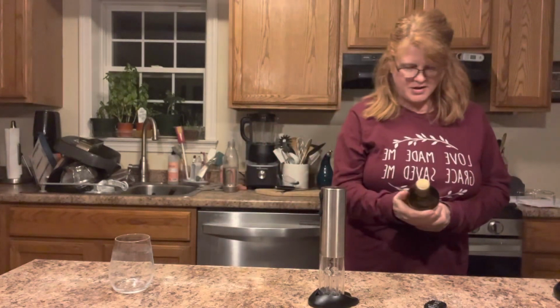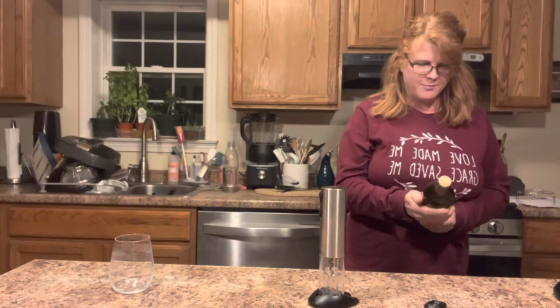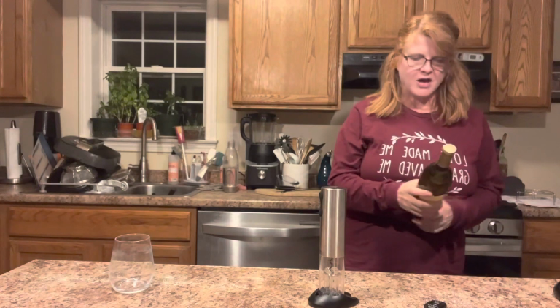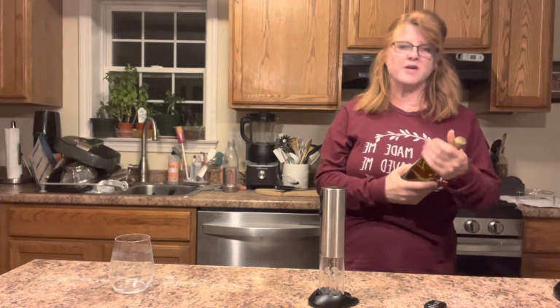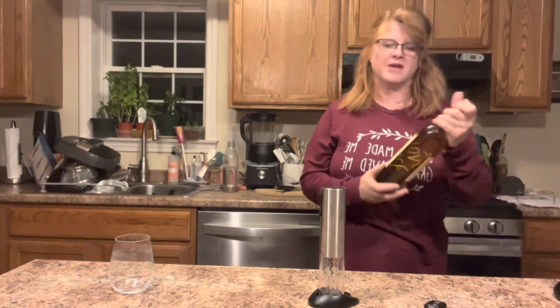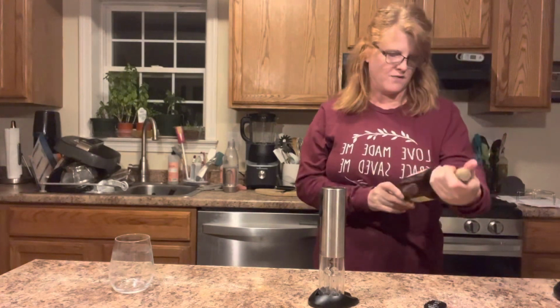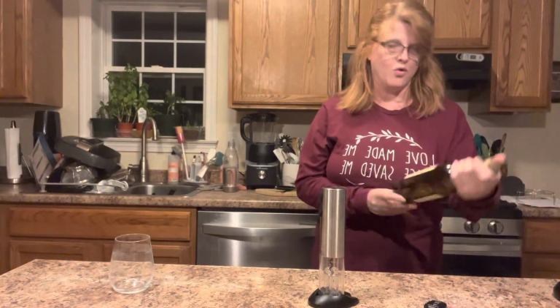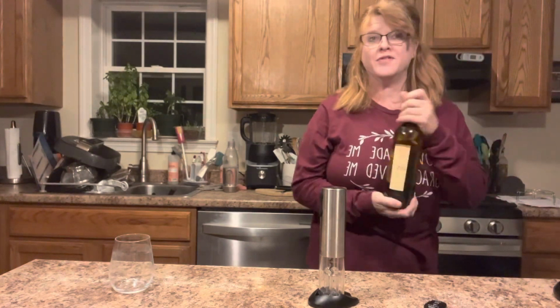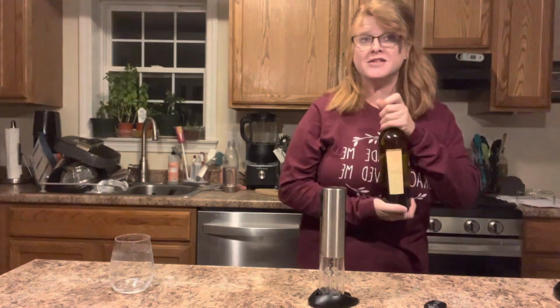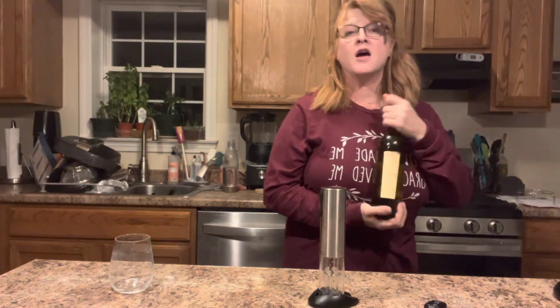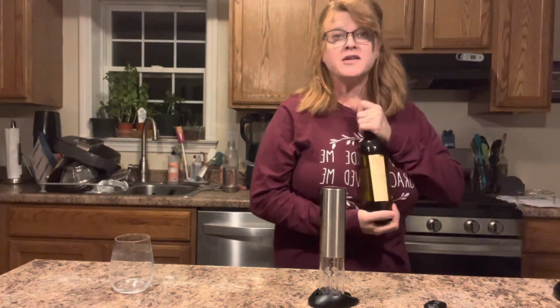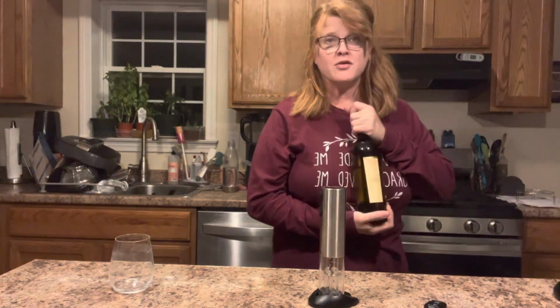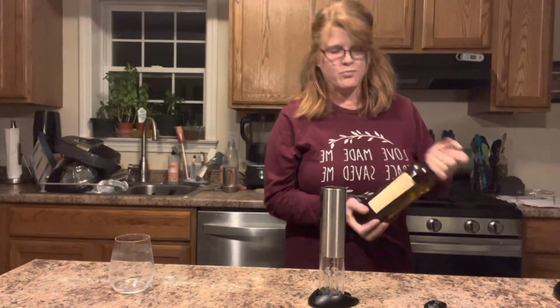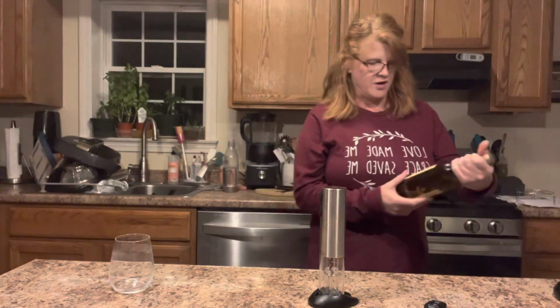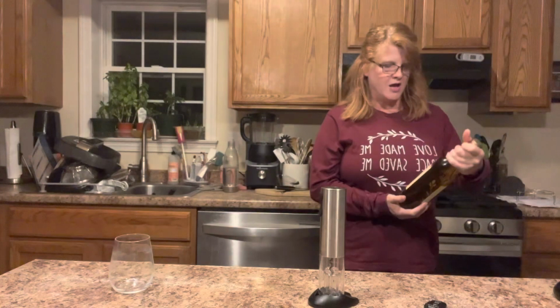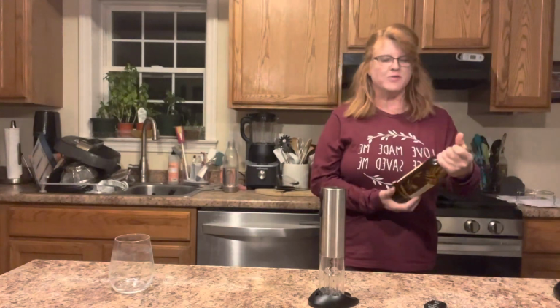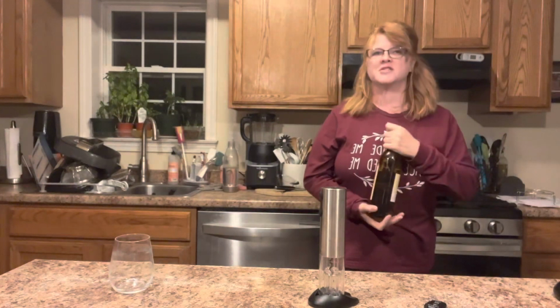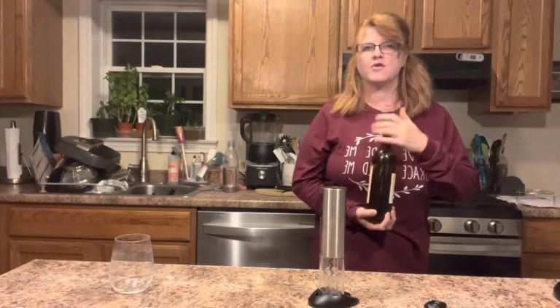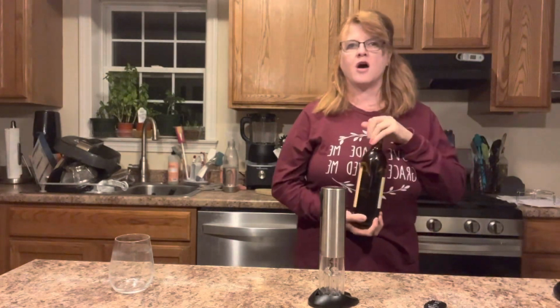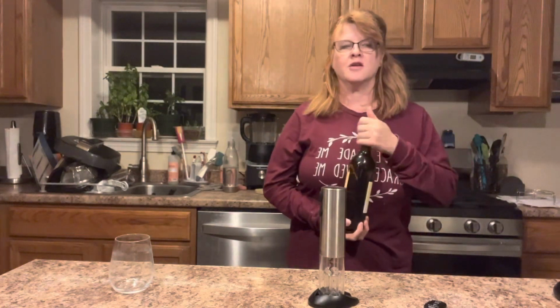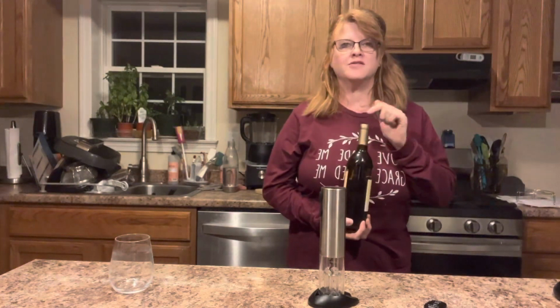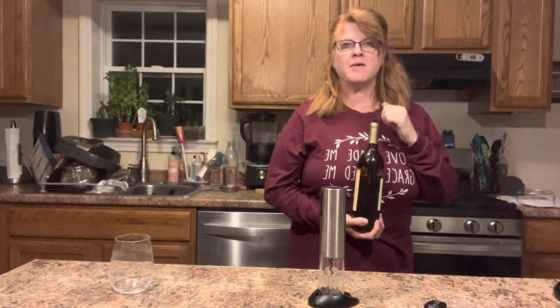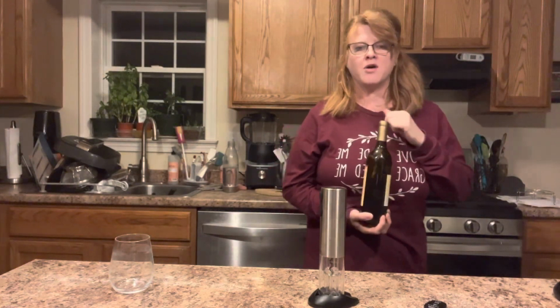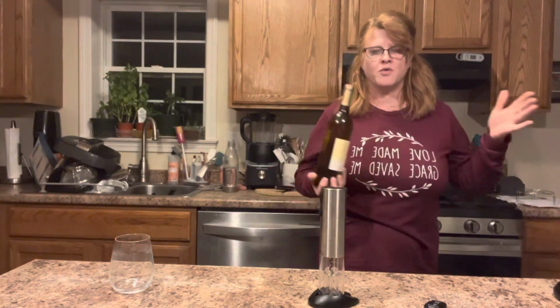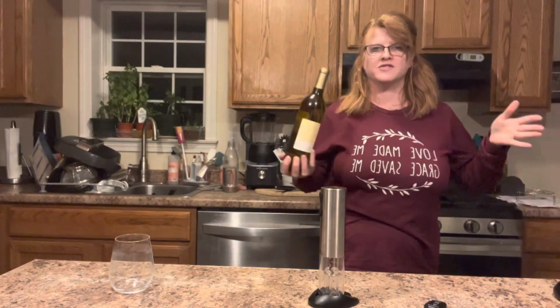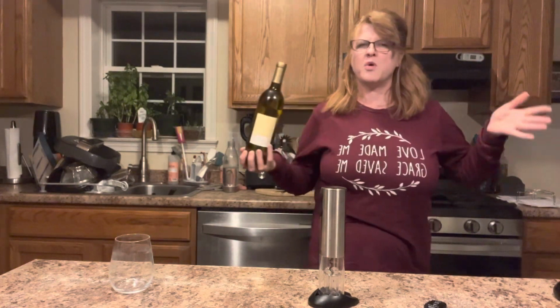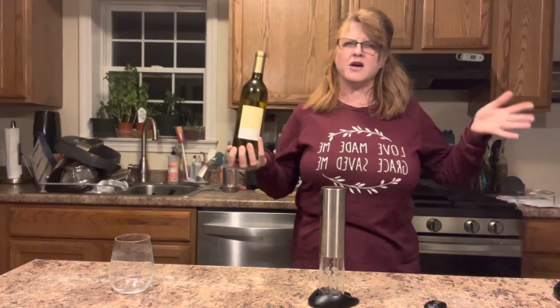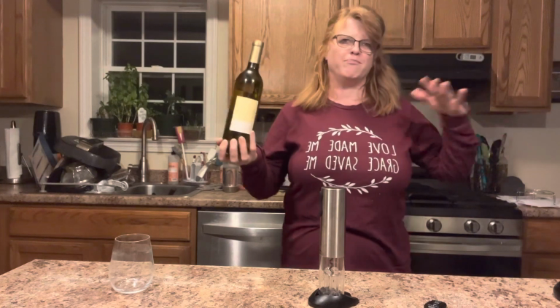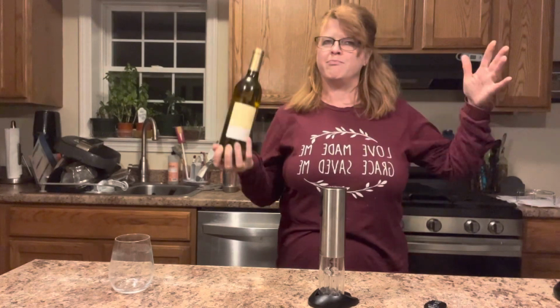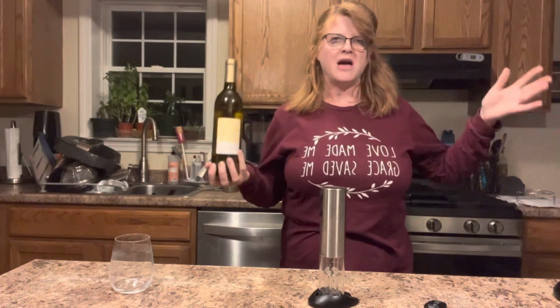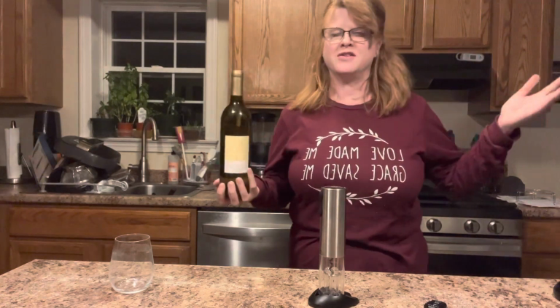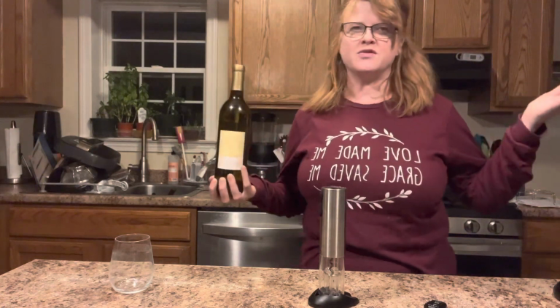I'm opening up a bottle and I don't even know what this is. My daughter and her boyfriend had pitched in together and gotten his mom and my mom one of those wine club package things for Christmas.